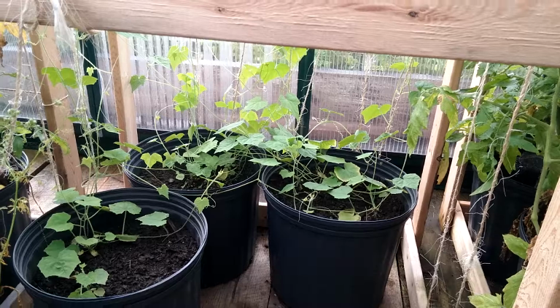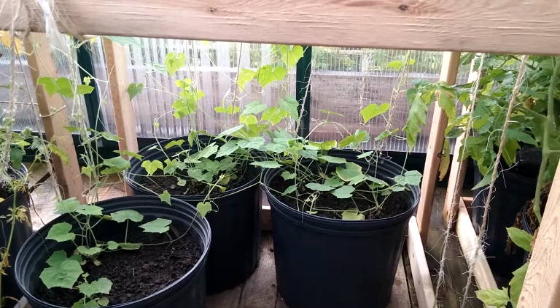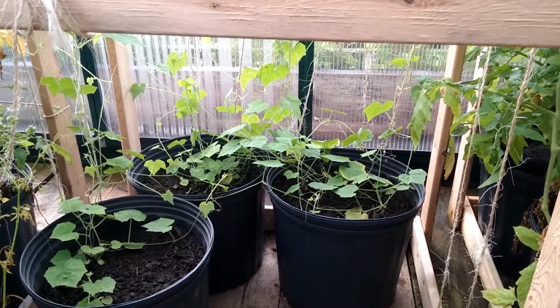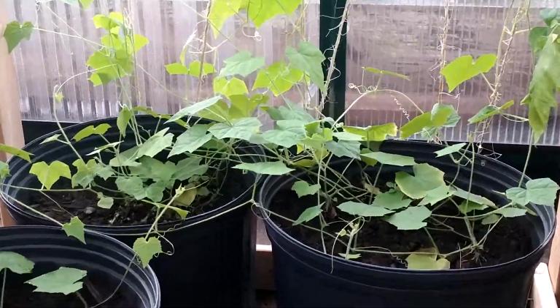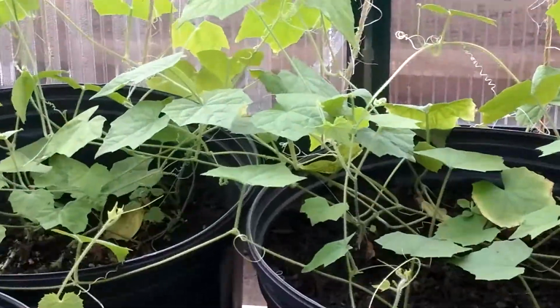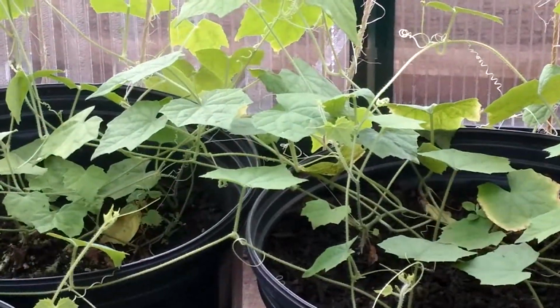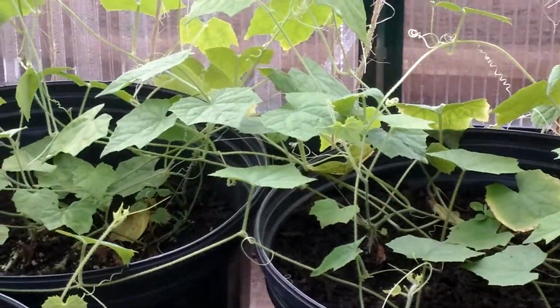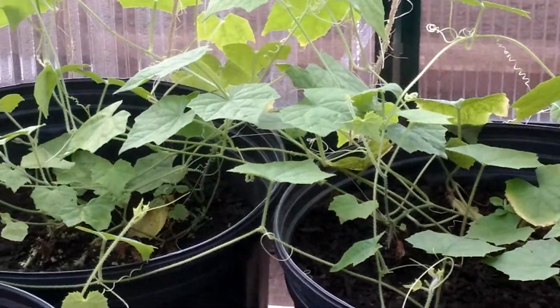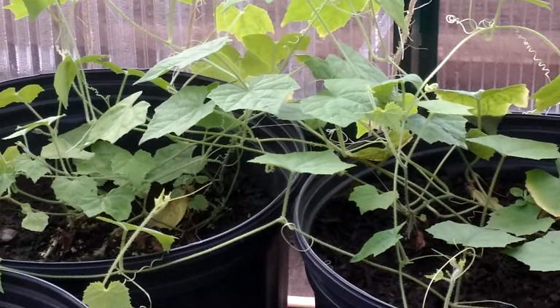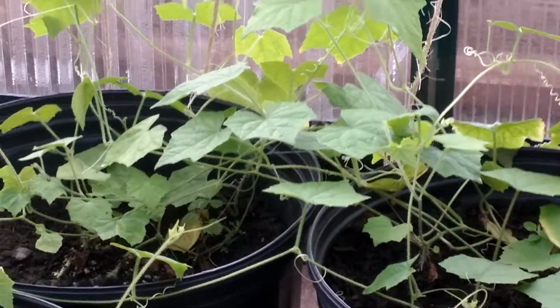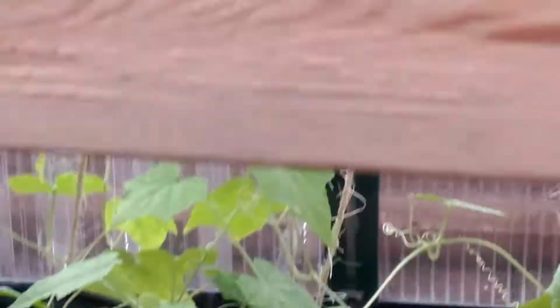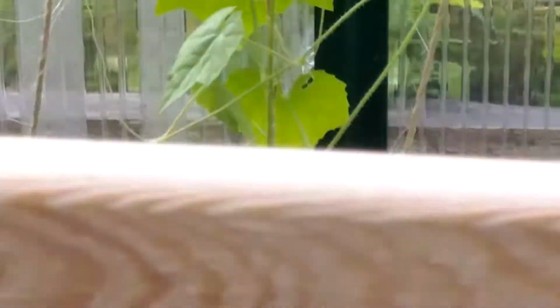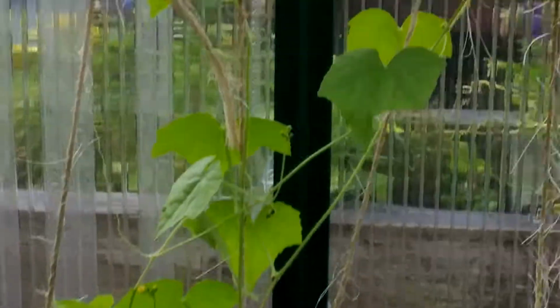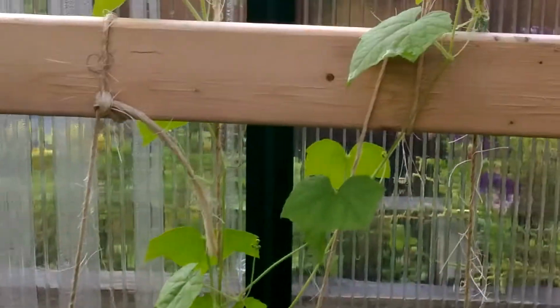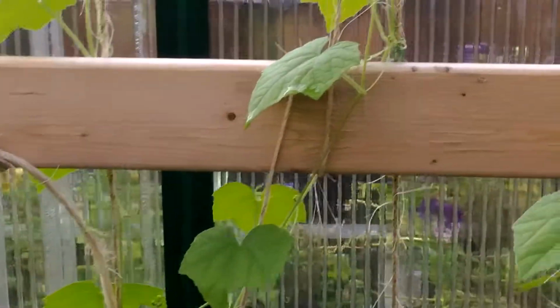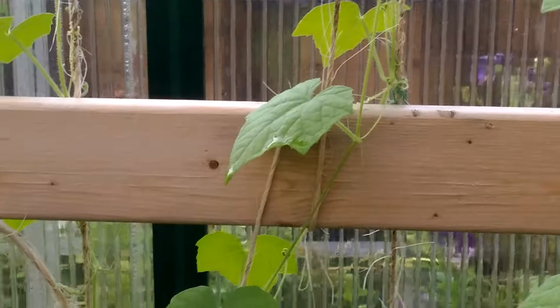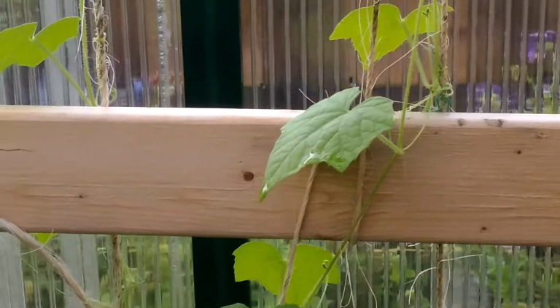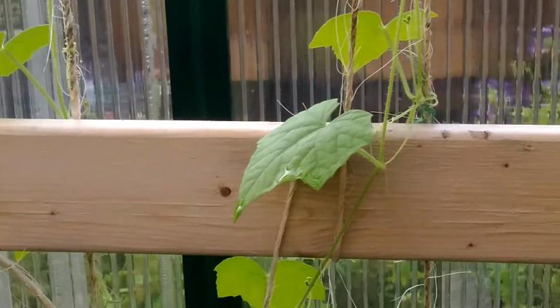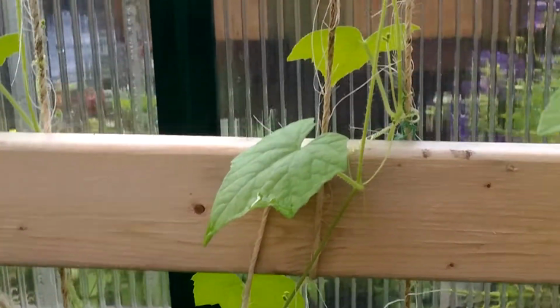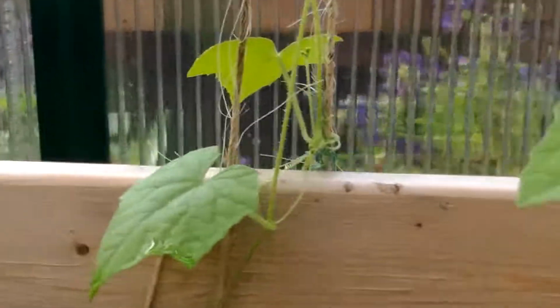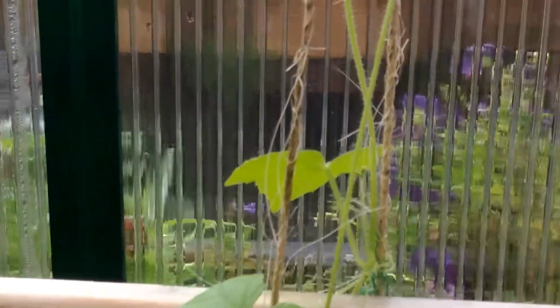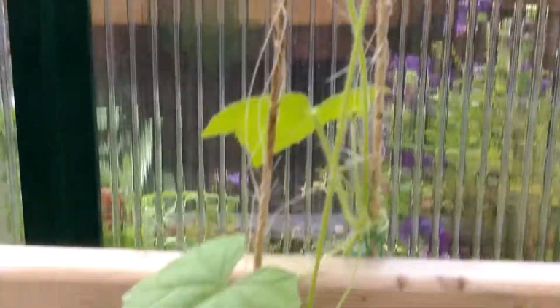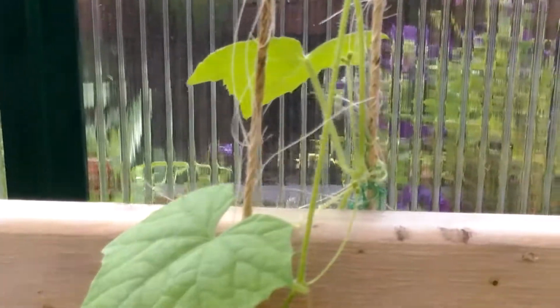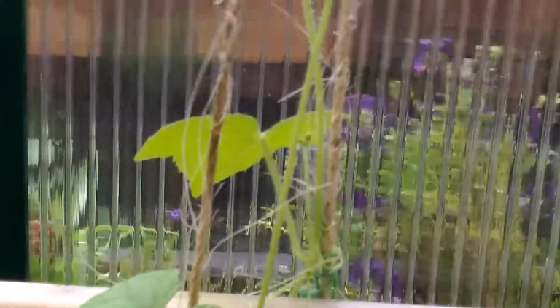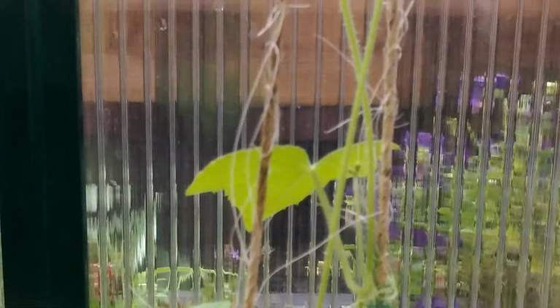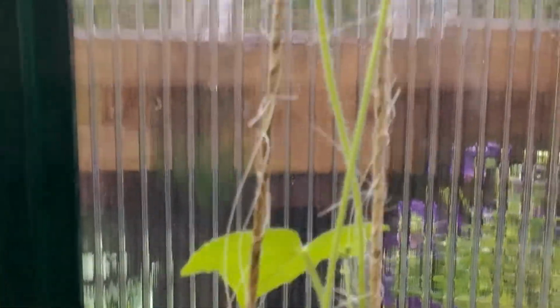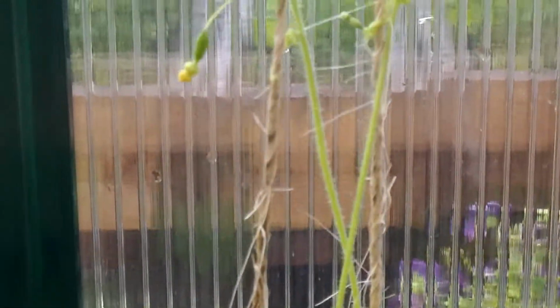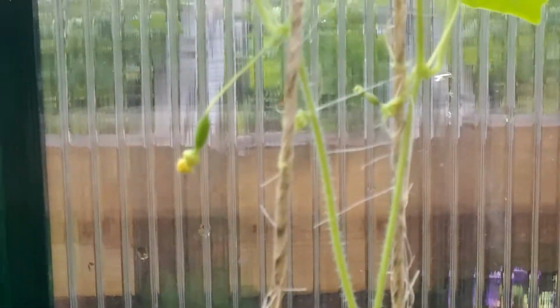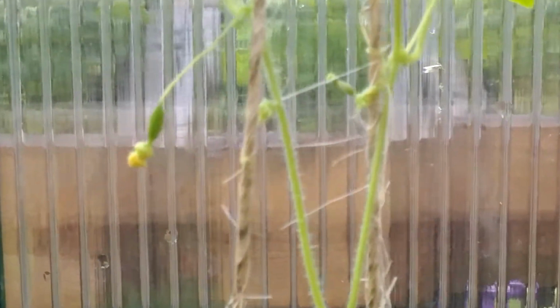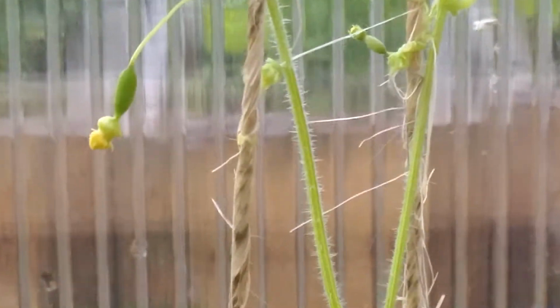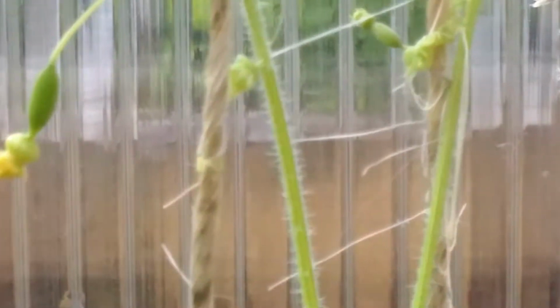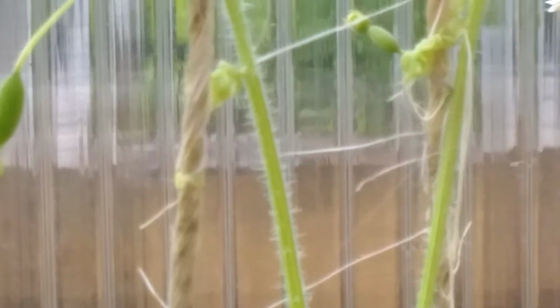So these are my cucamelons. They're extremely hard to grow in Cape Breton and they just flowered.